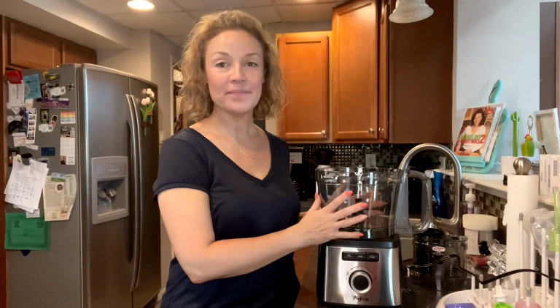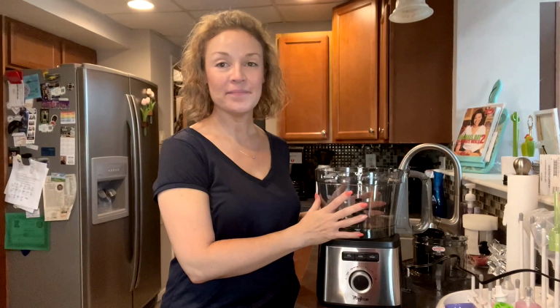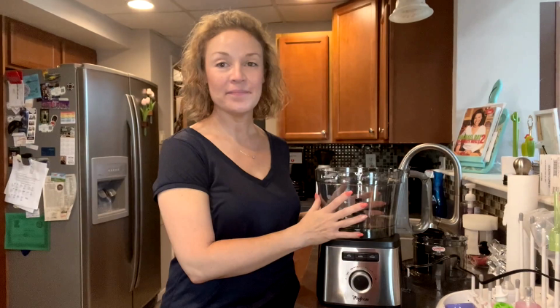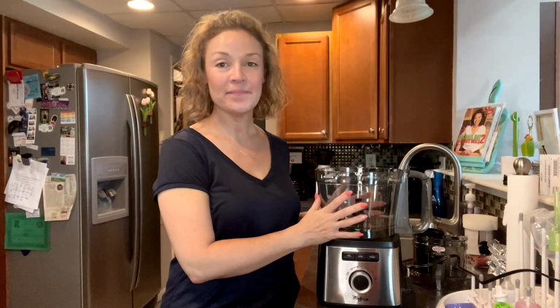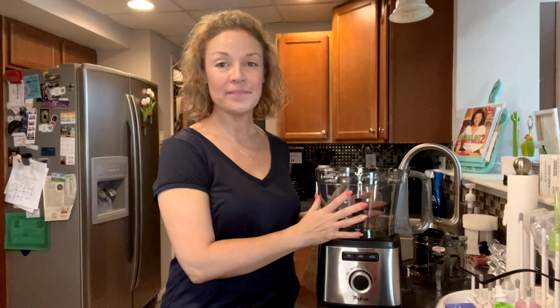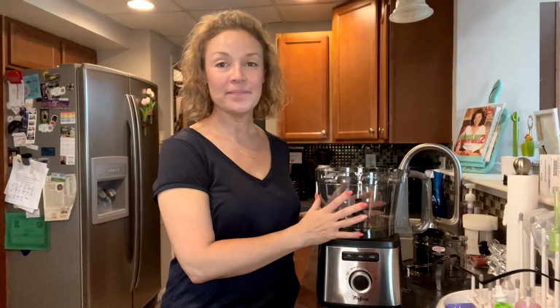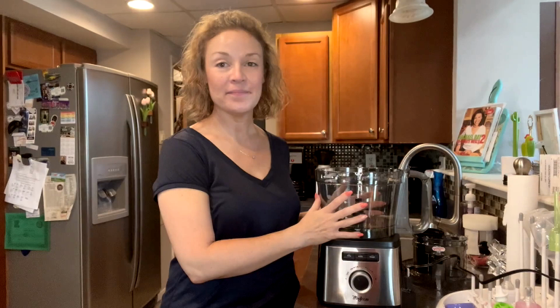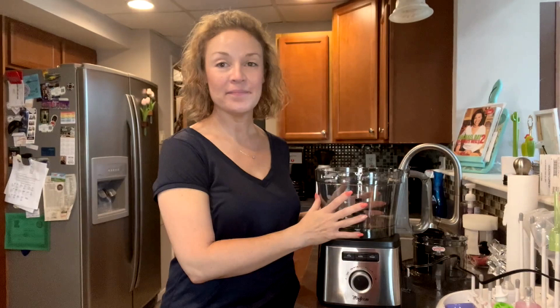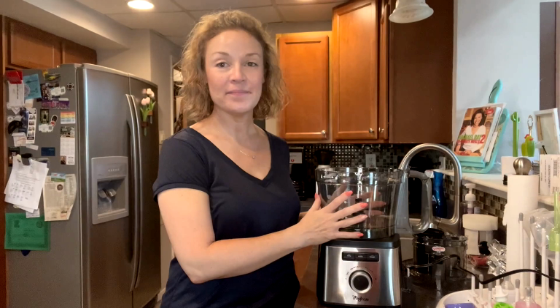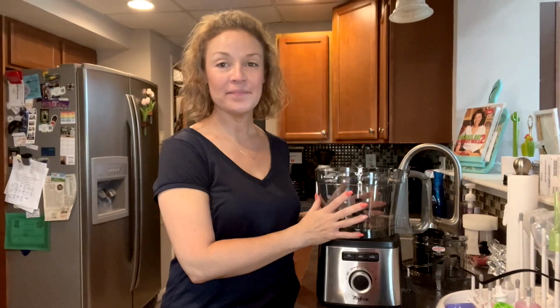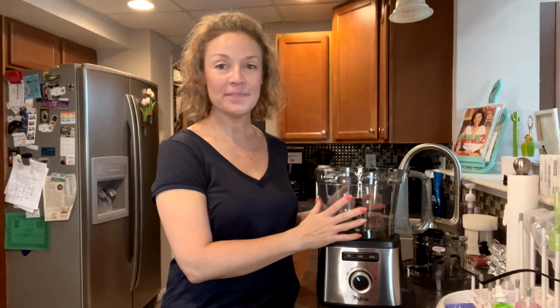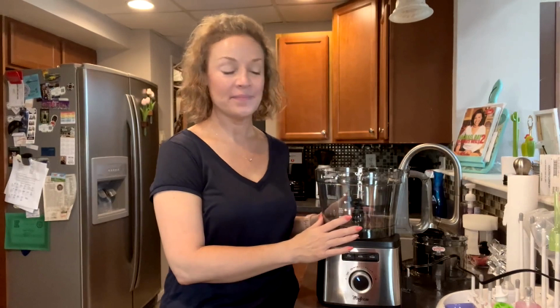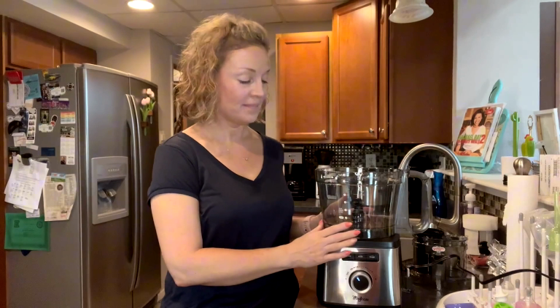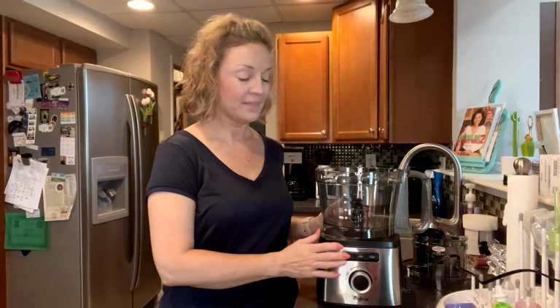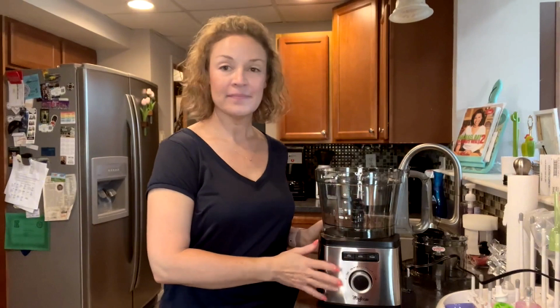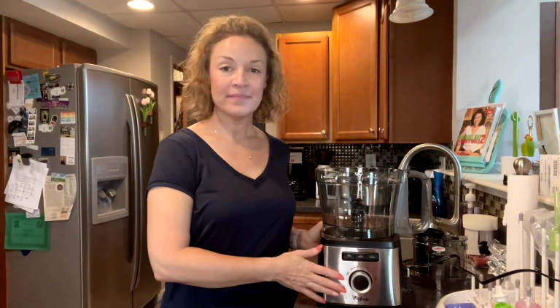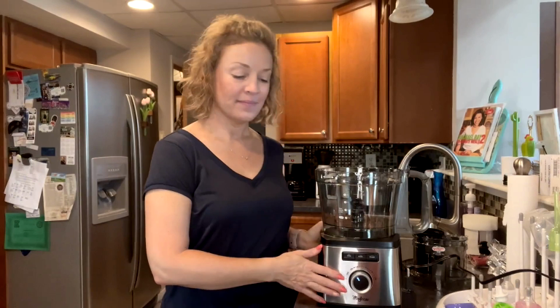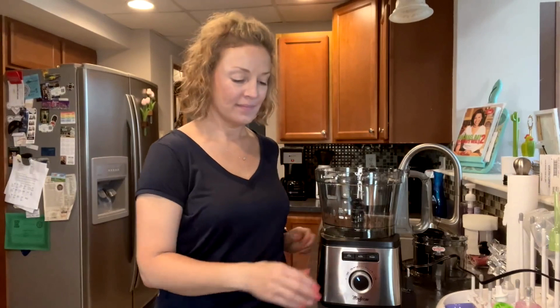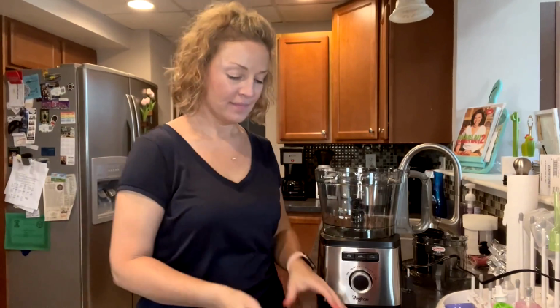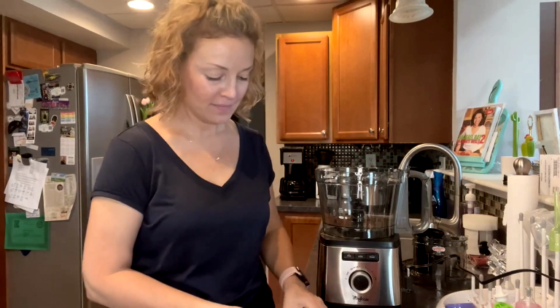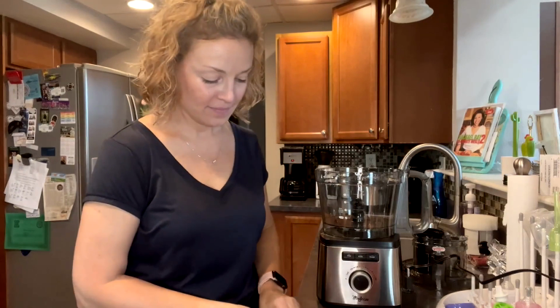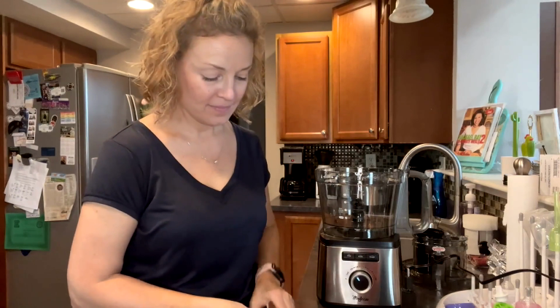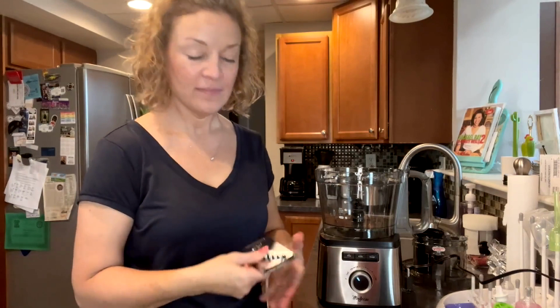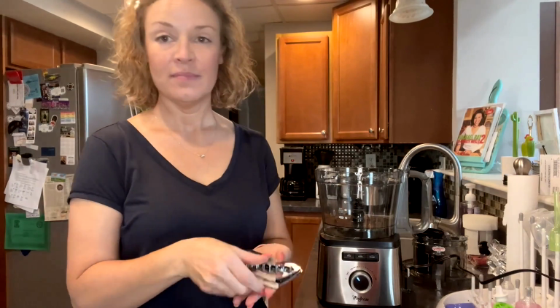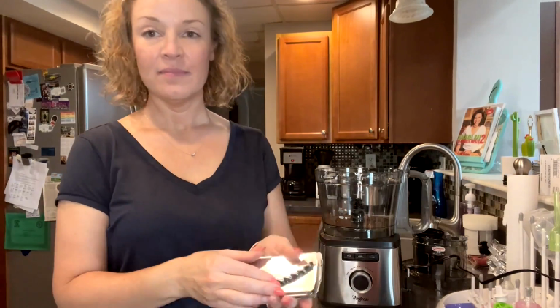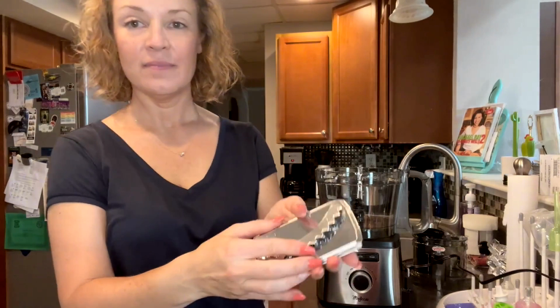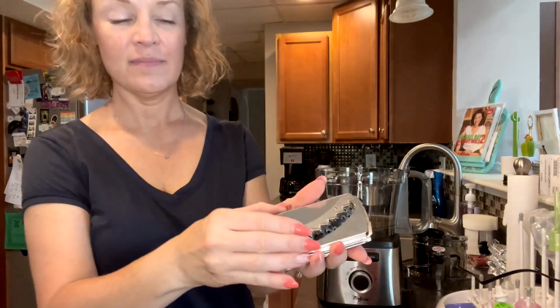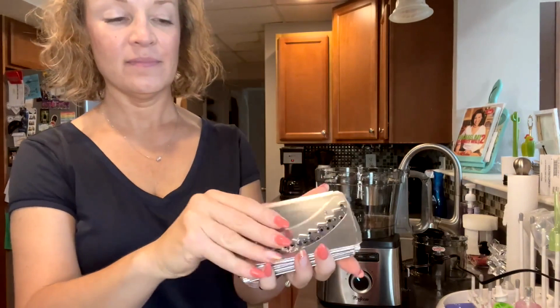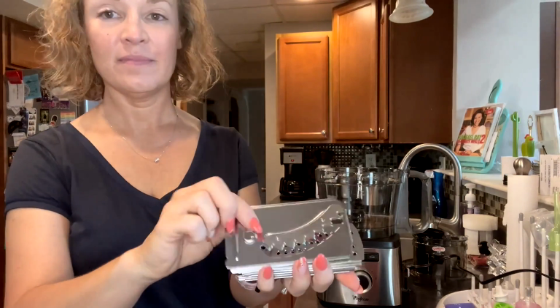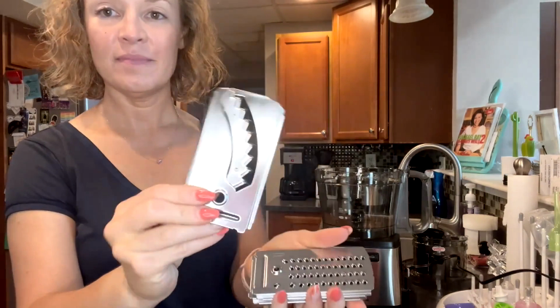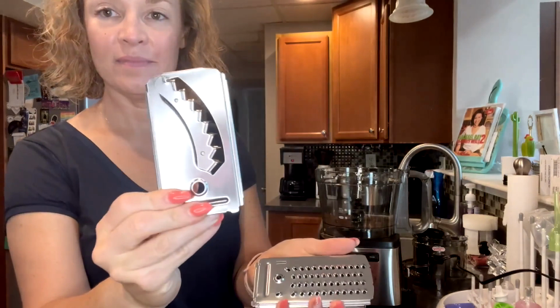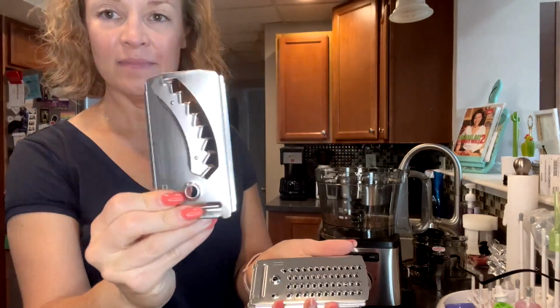Hey guys, this is the Magikos 14 cup food processor and I want to thank Magikos for sending me this. This is an awesome food processor — I was really impressed by it.